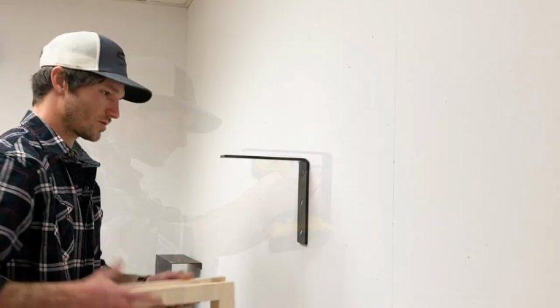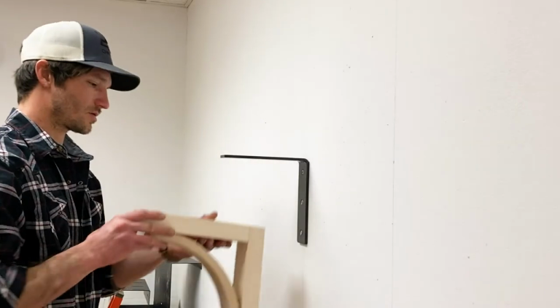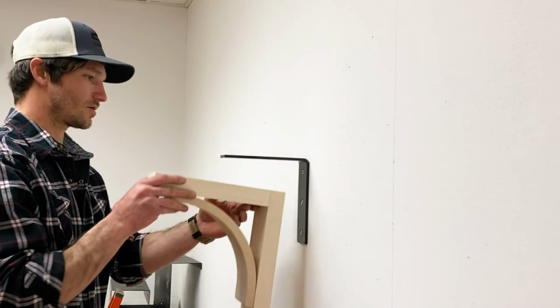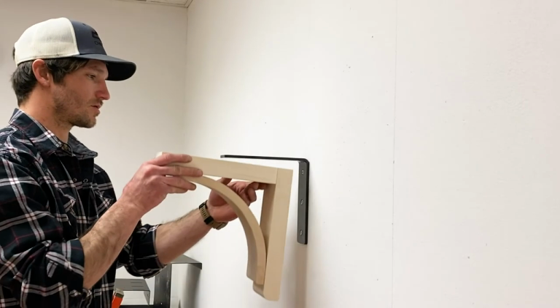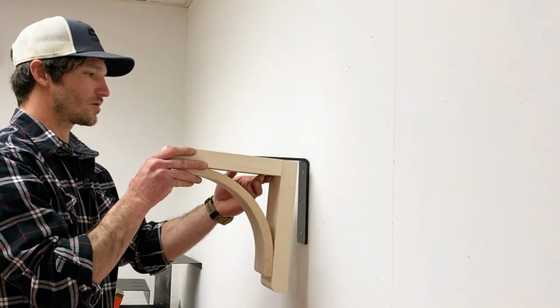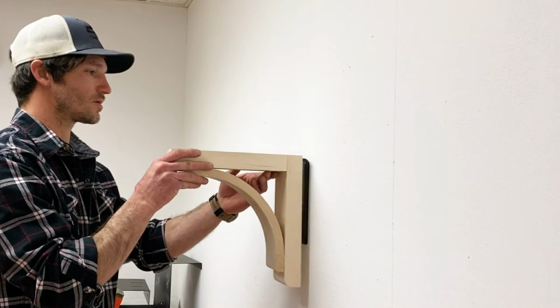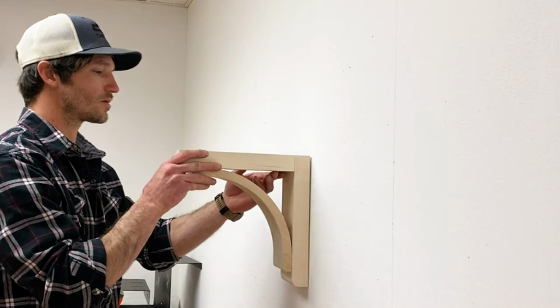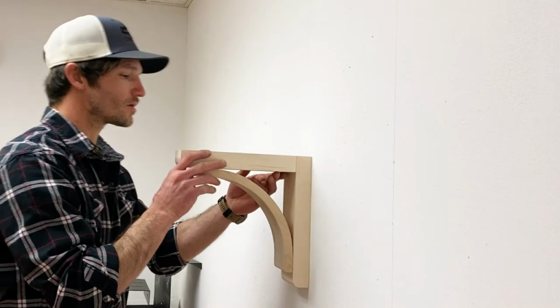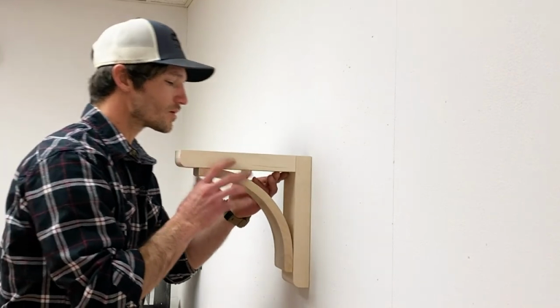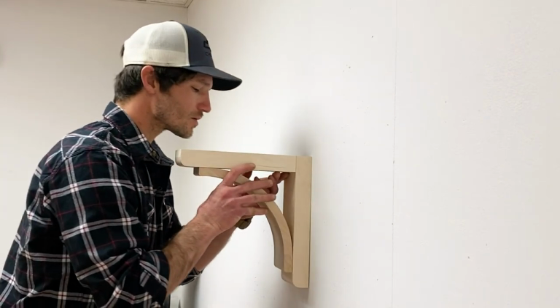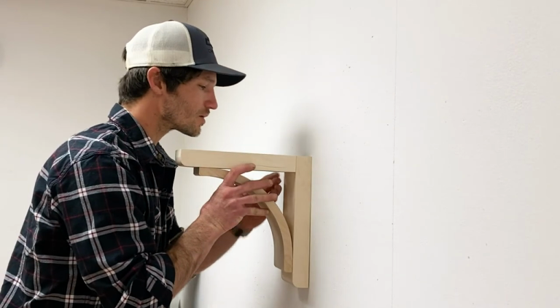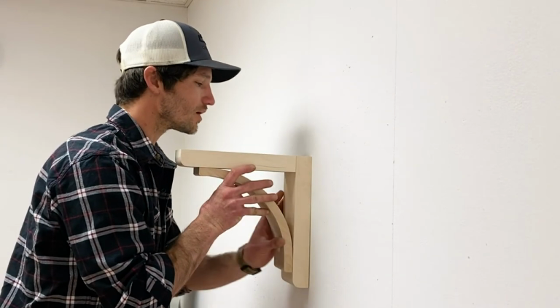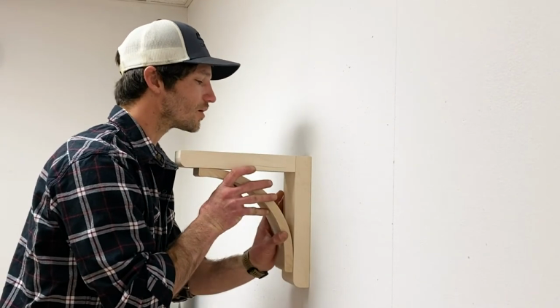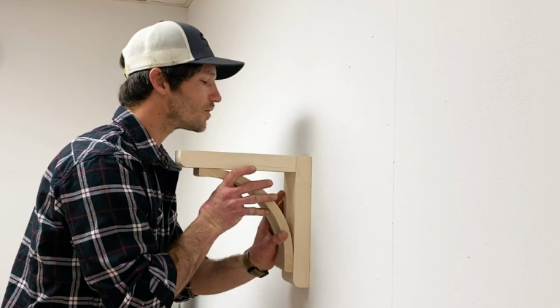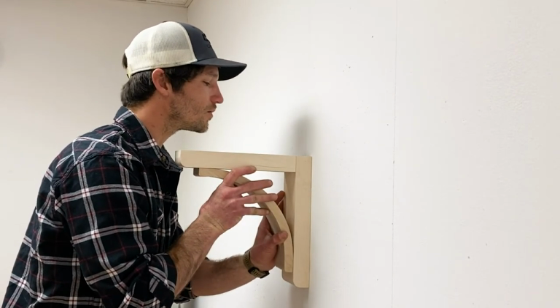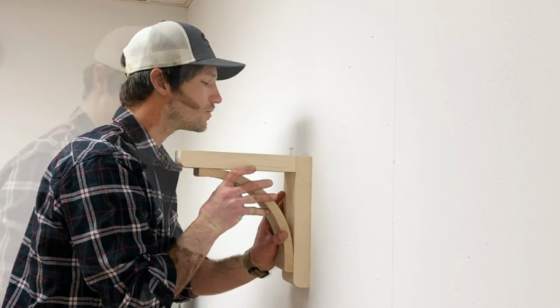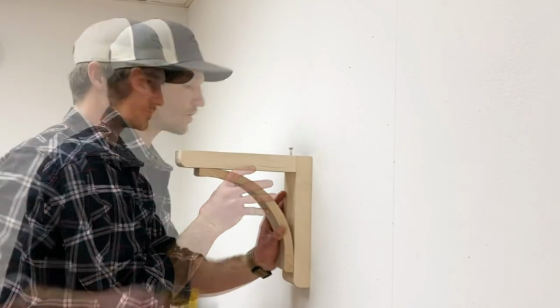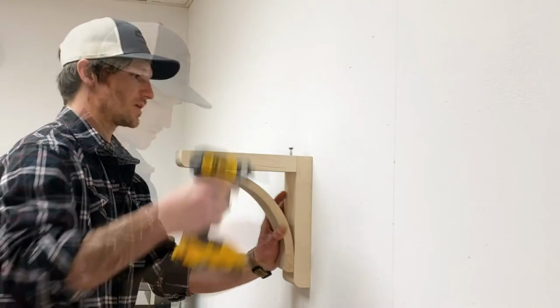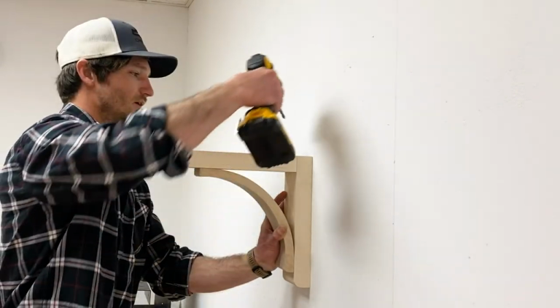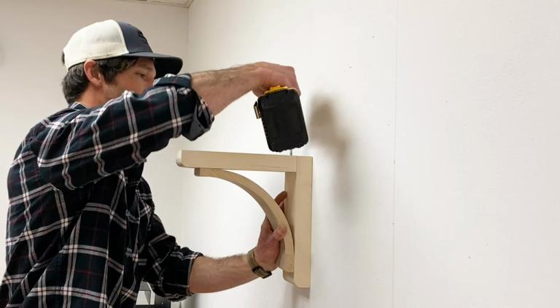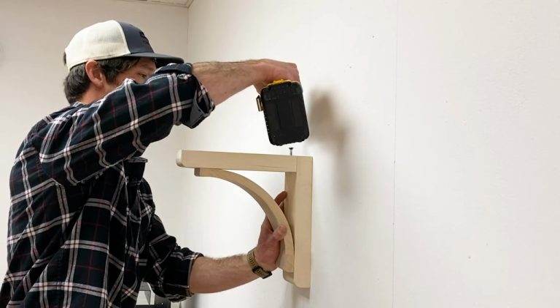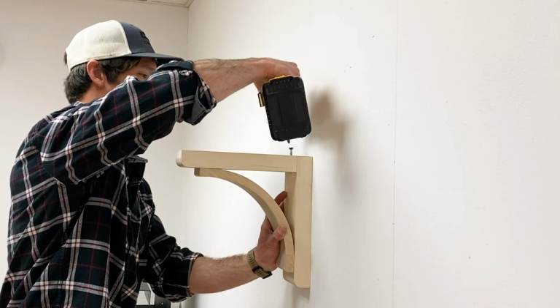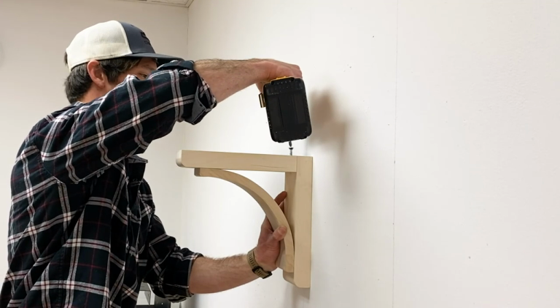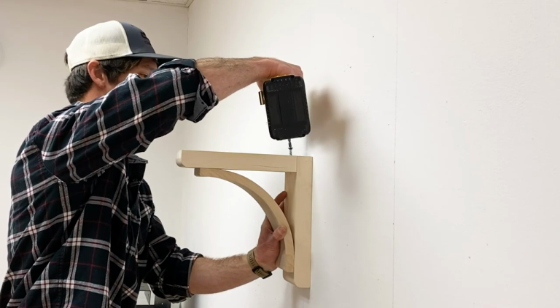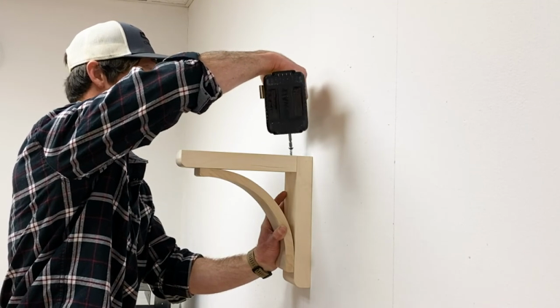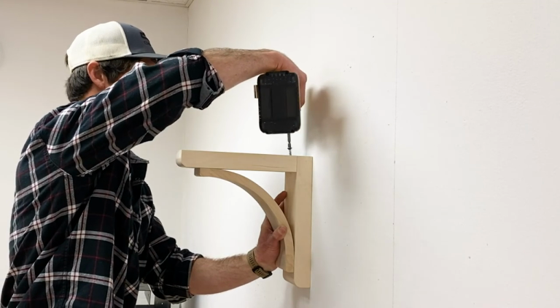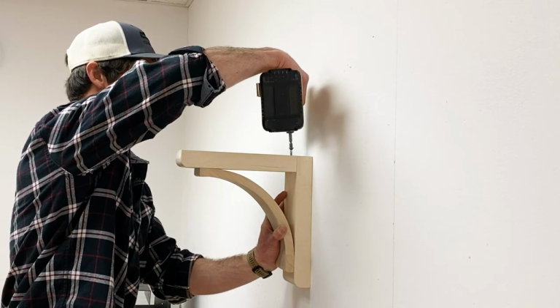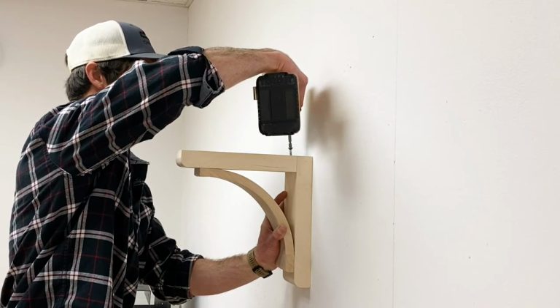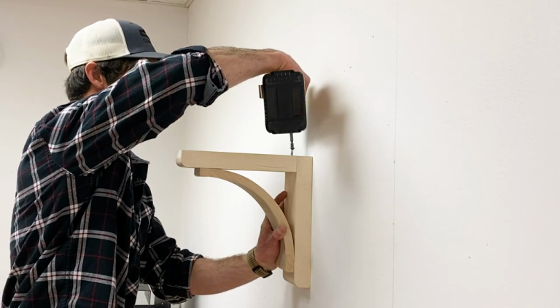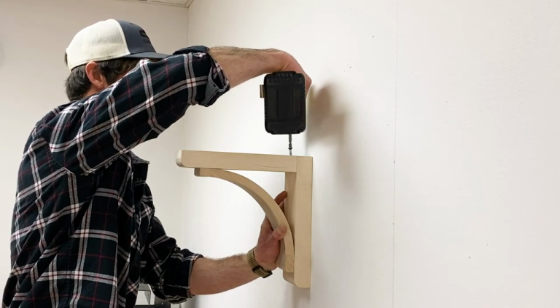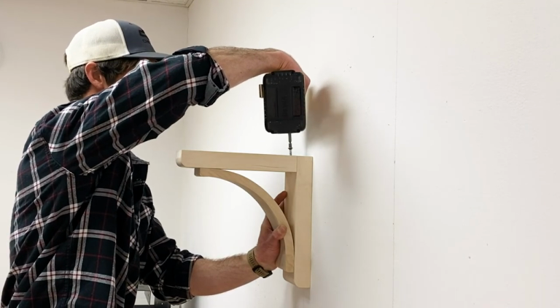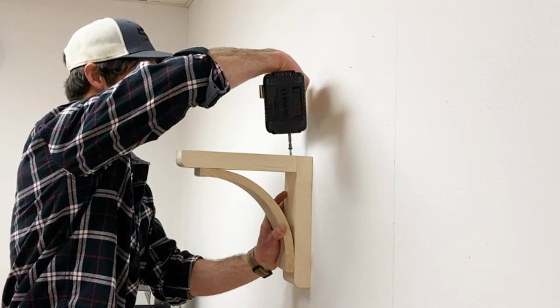This wood corbel is designed to enhance your decor with fine lines, spacious open character, and a low-profile gusset that will not interfere with knees under counters.